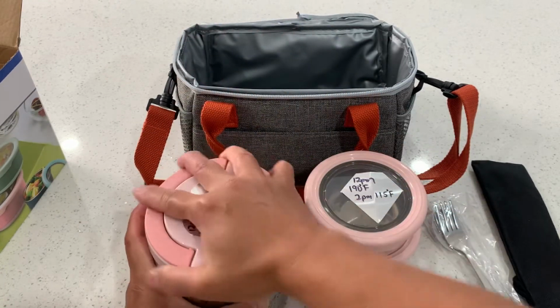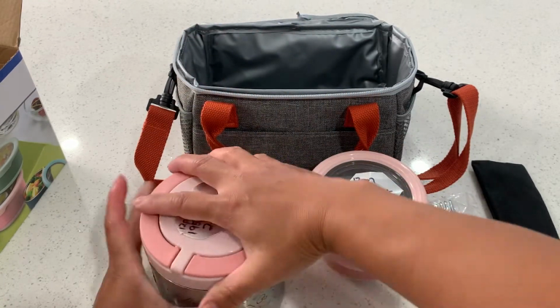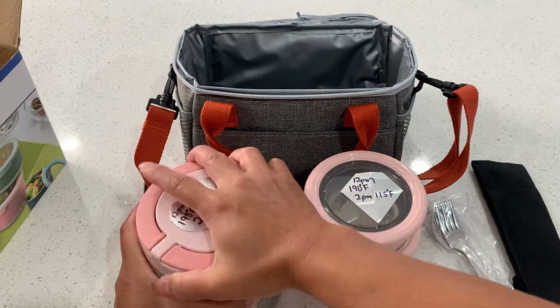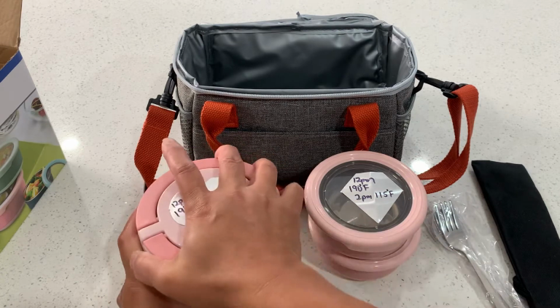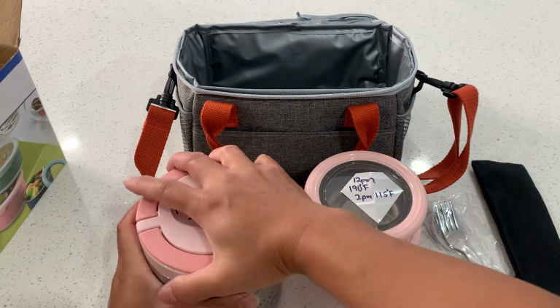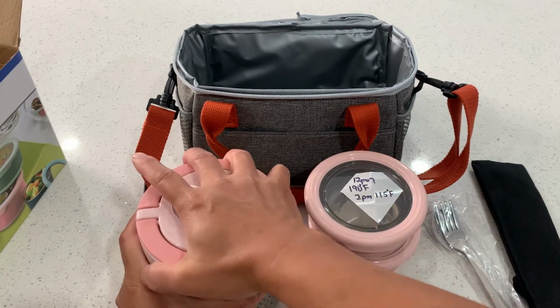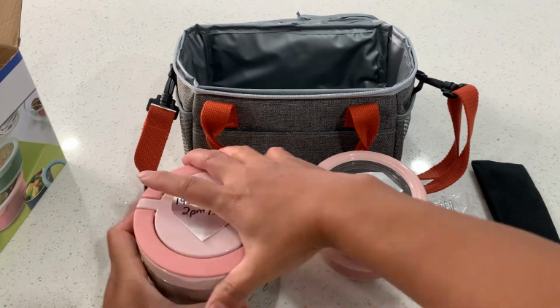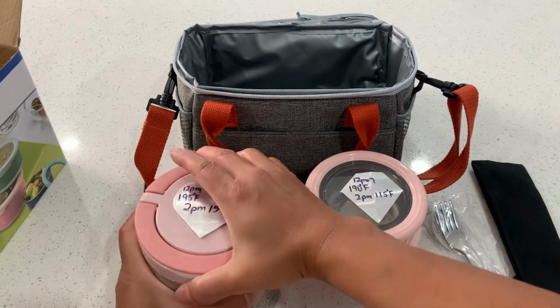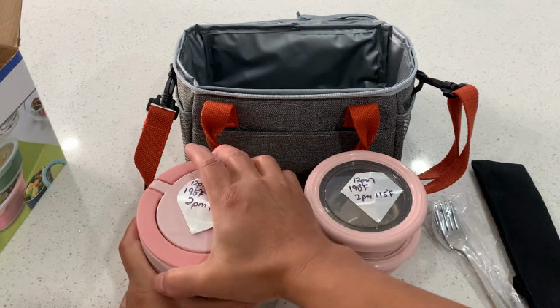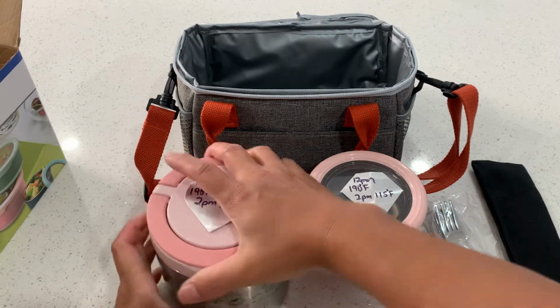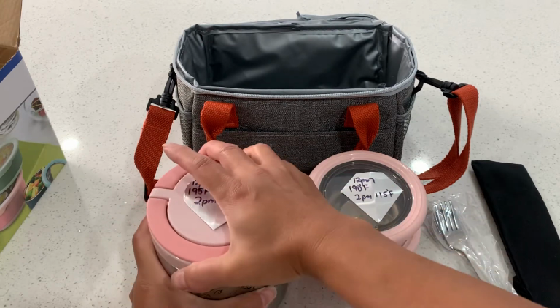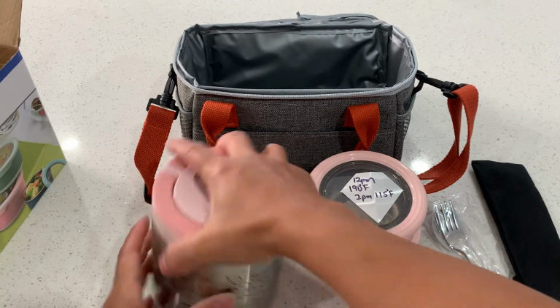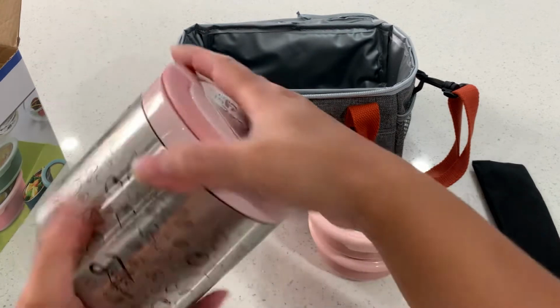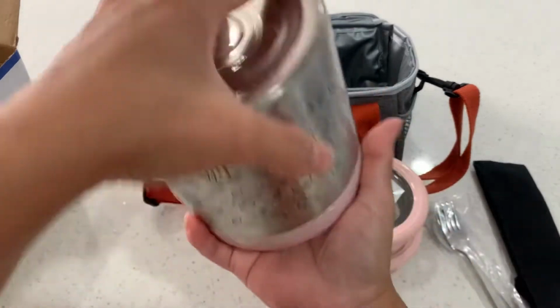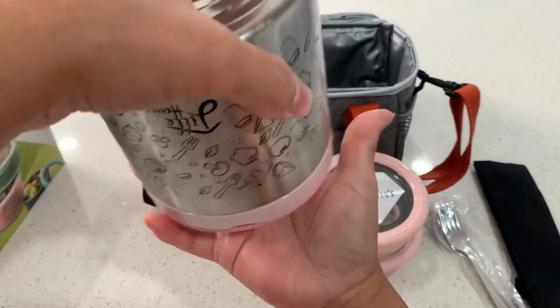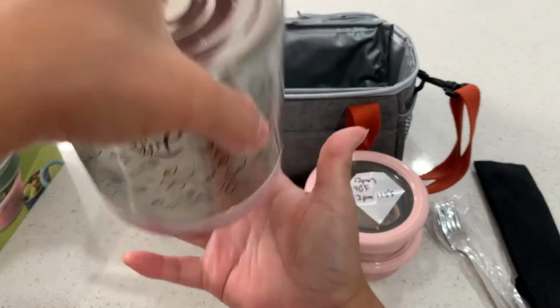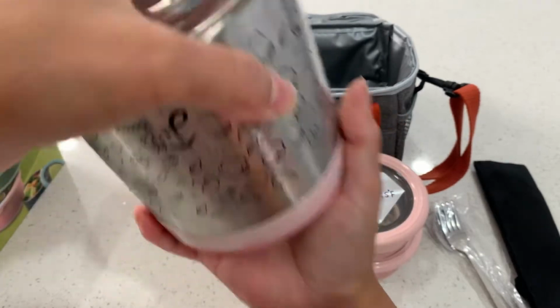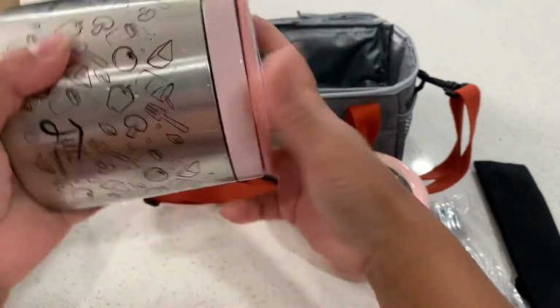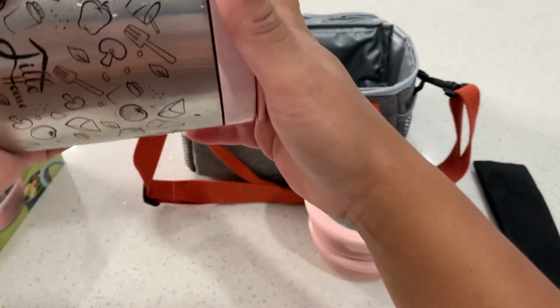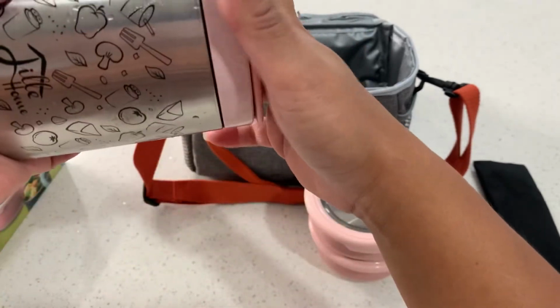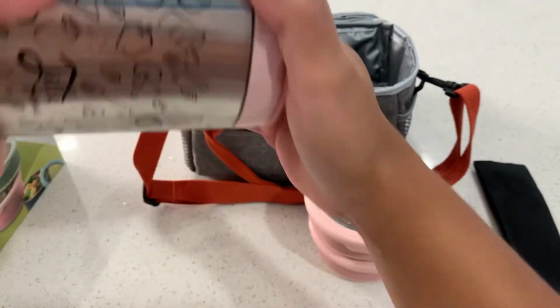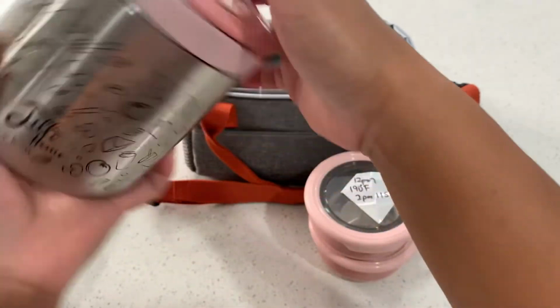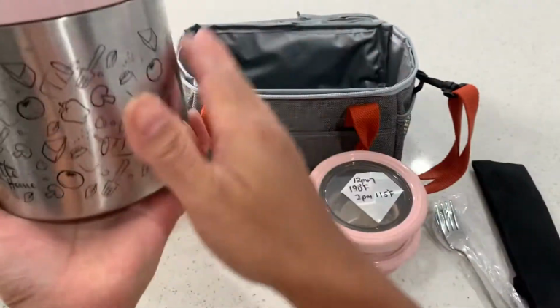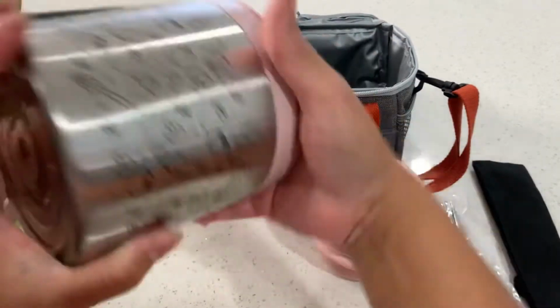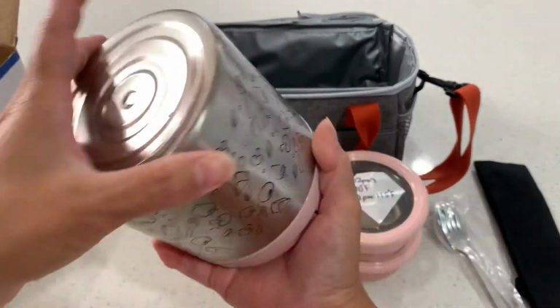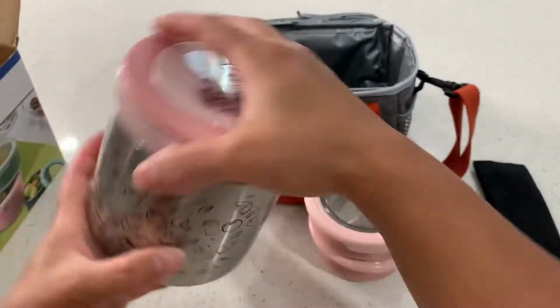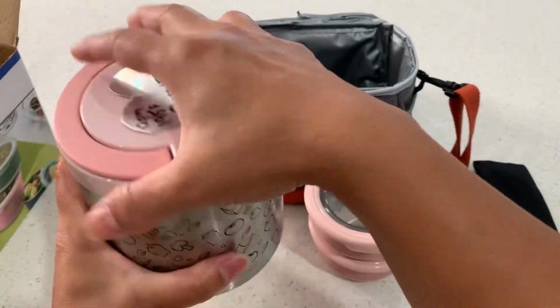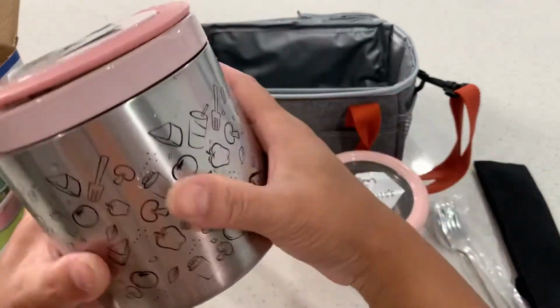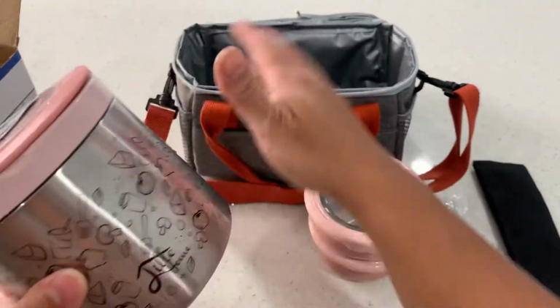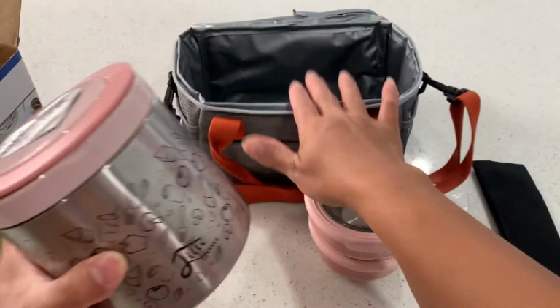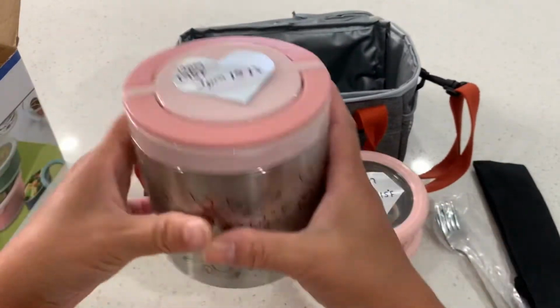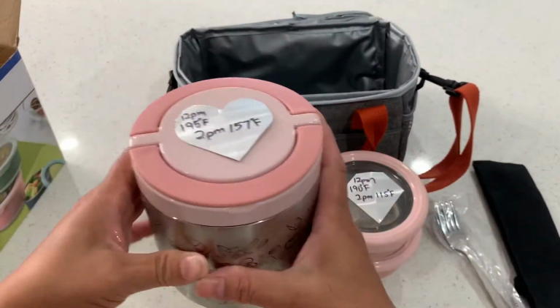I'm also going to show you that it is leak-proof, because you have to twist the lid to close it. The liquid stays in tight, and the lunch bag keeps it upright, so it should be good.